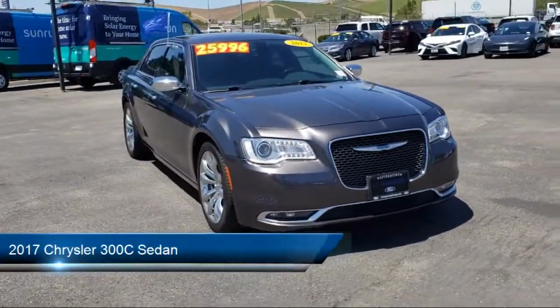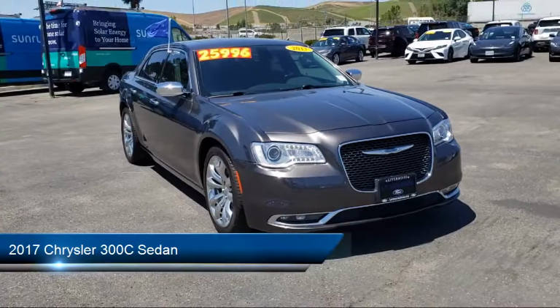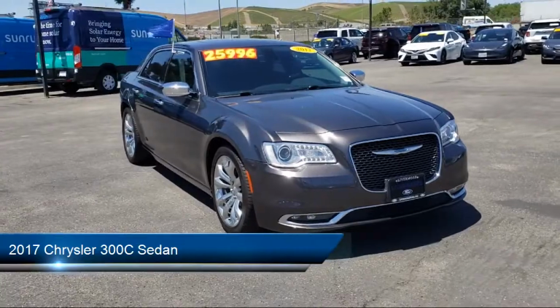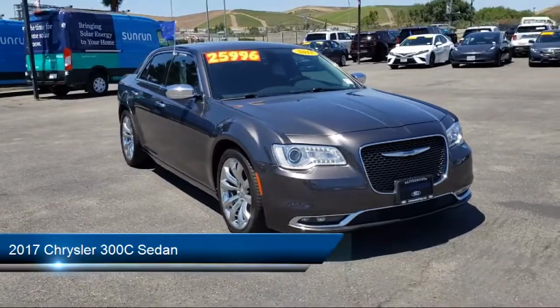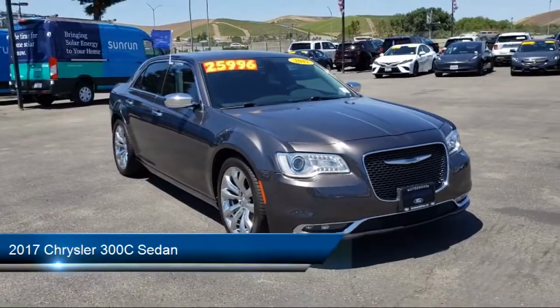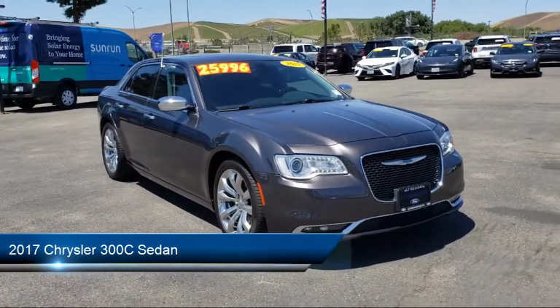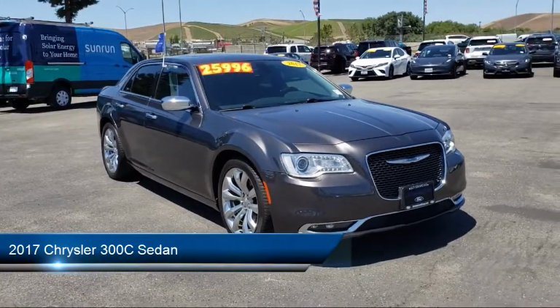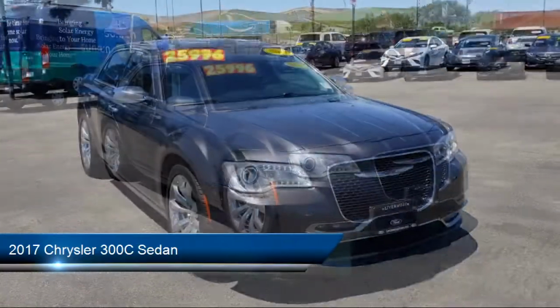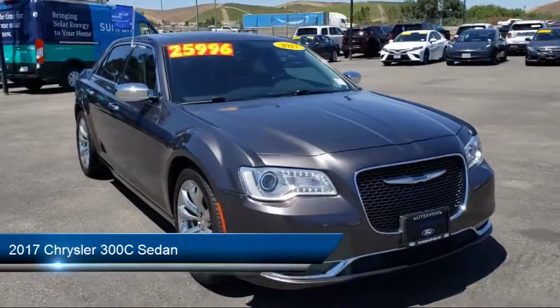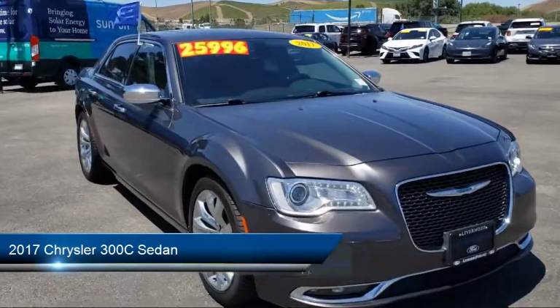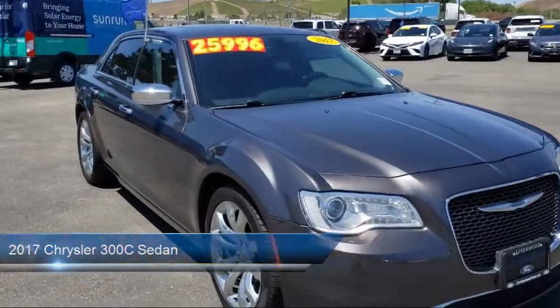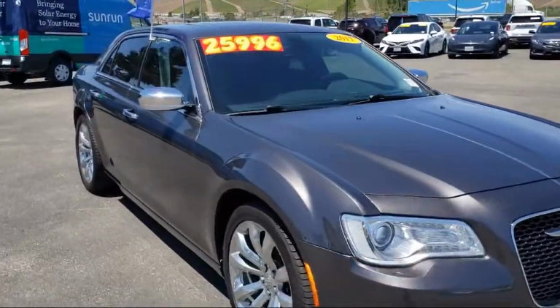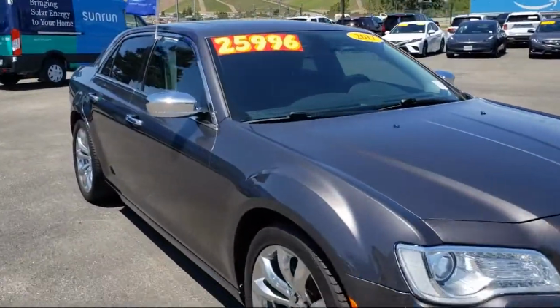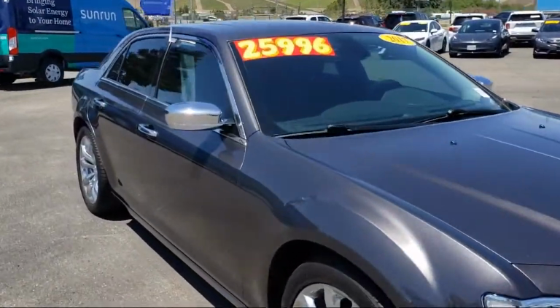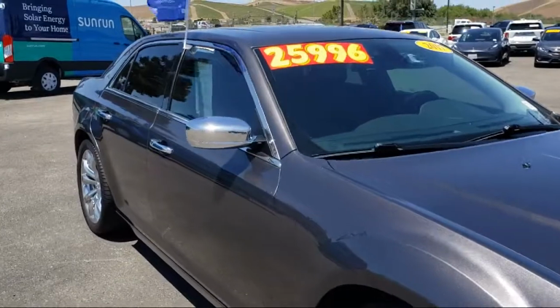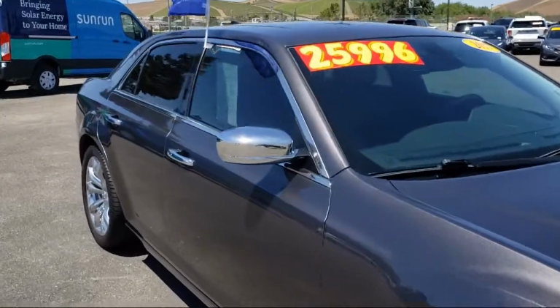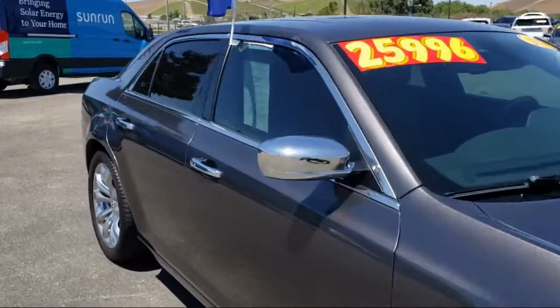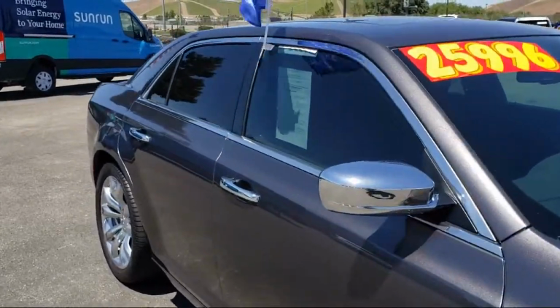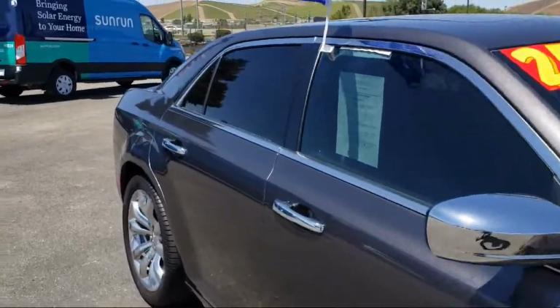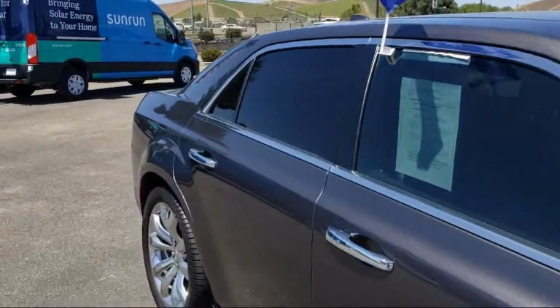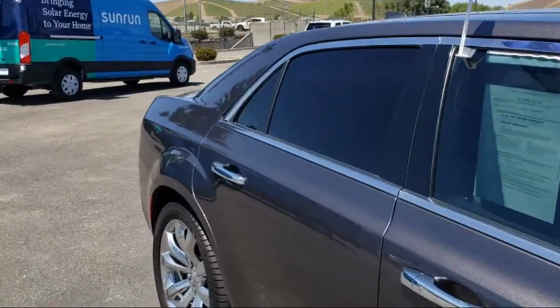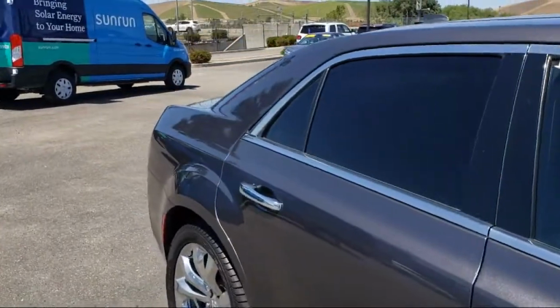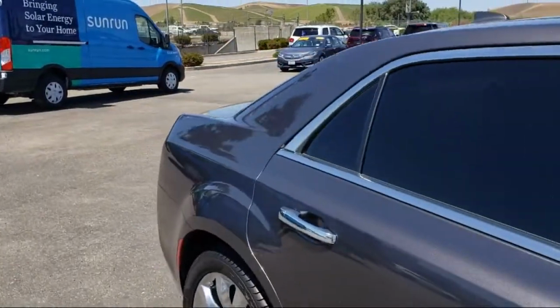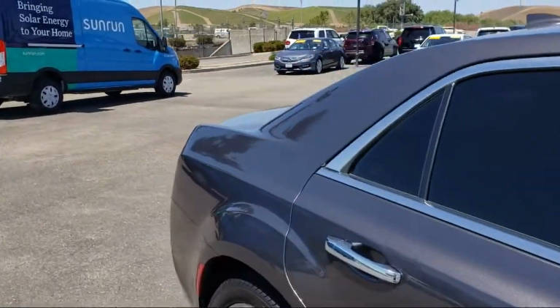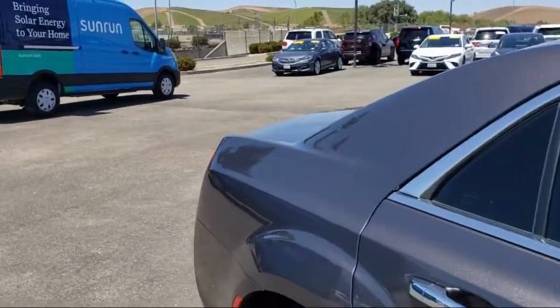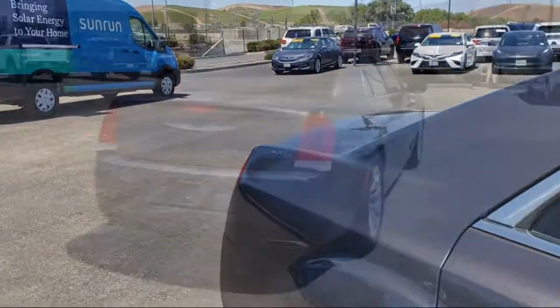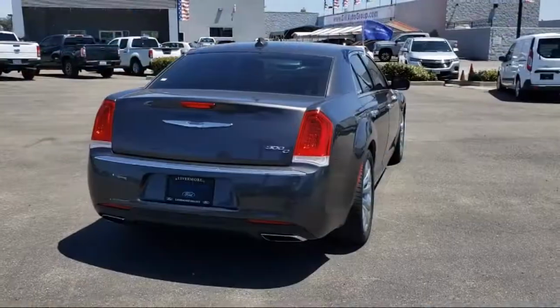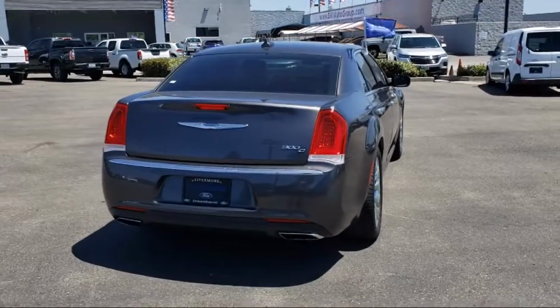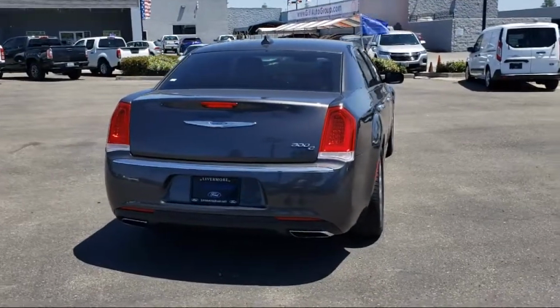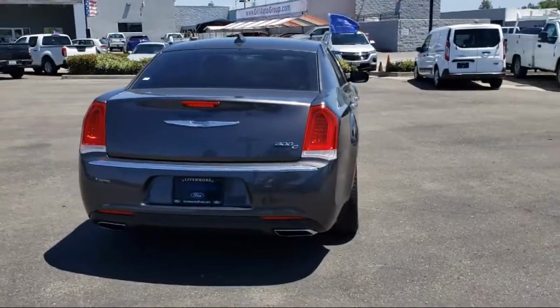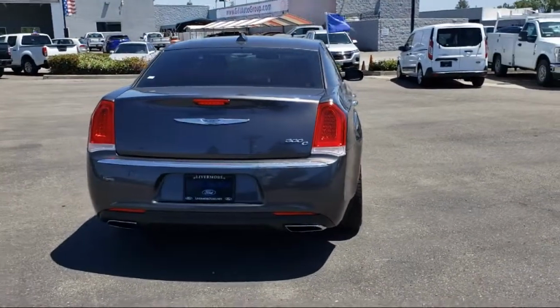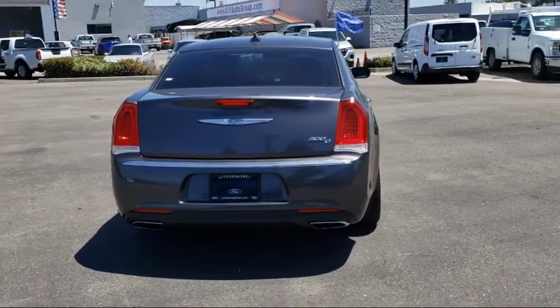It comes equipped with wood dashboard insert, keyless entry, Sirius XM satellite radio, heated front seats, leather wrapped steering wheel, and heated door mirrors.